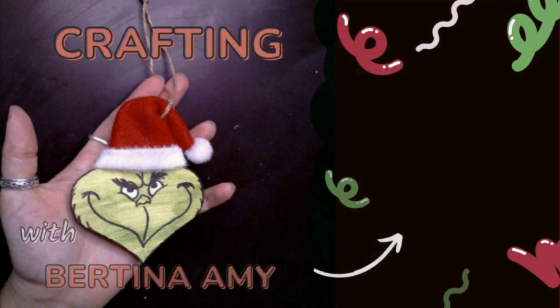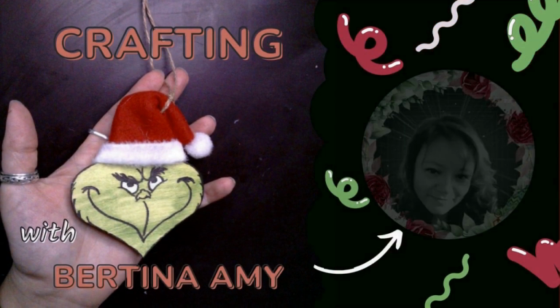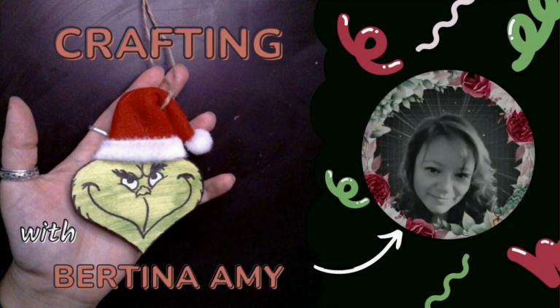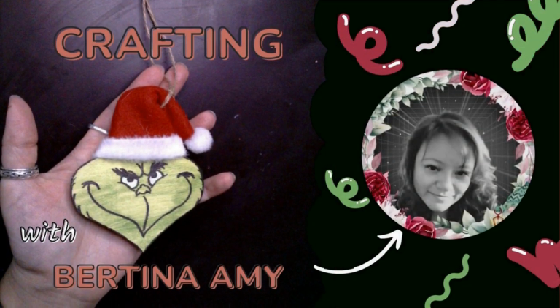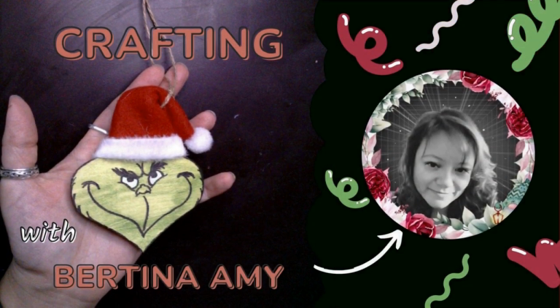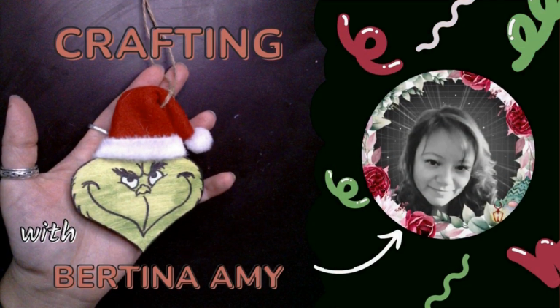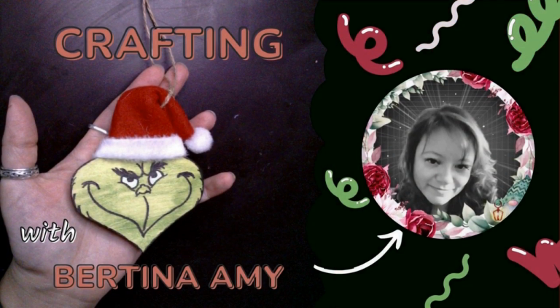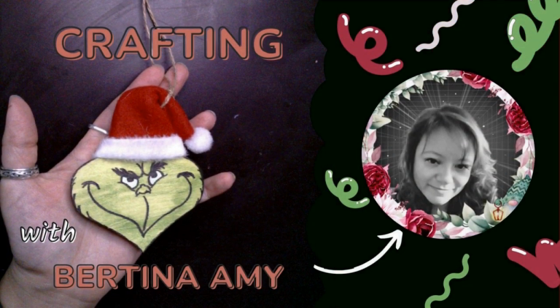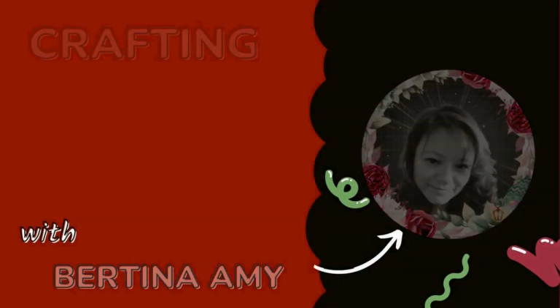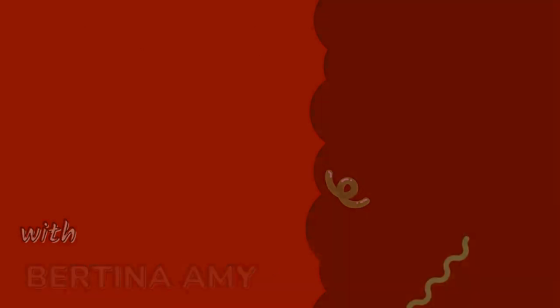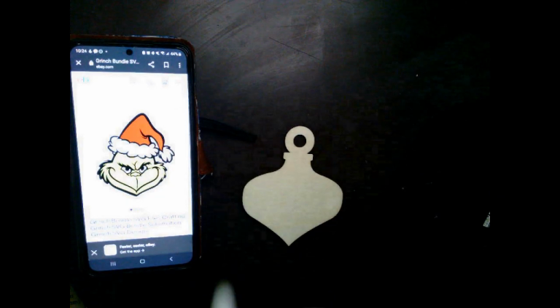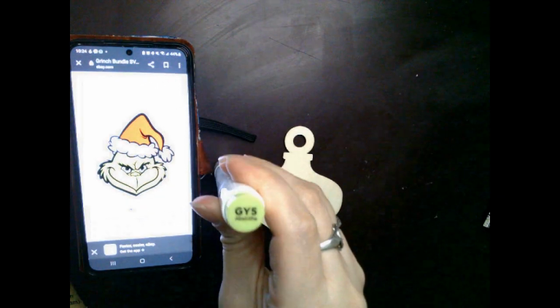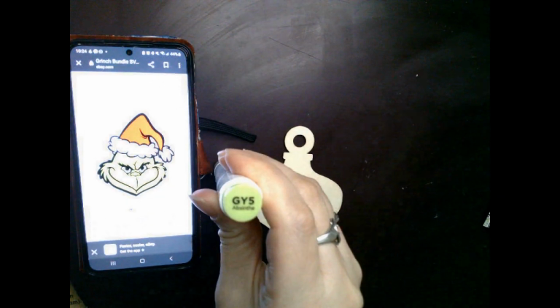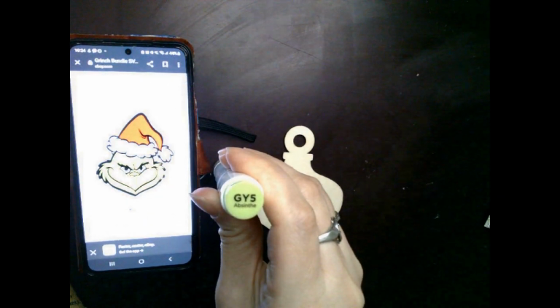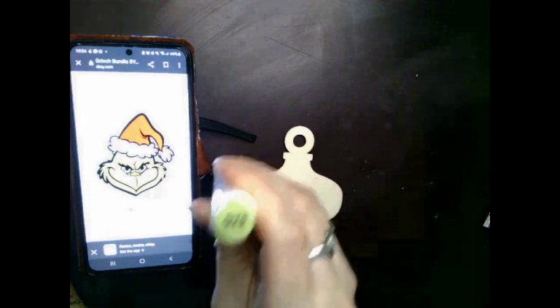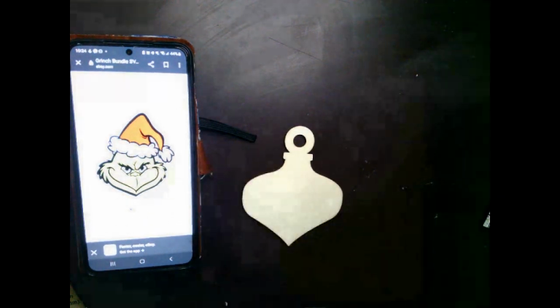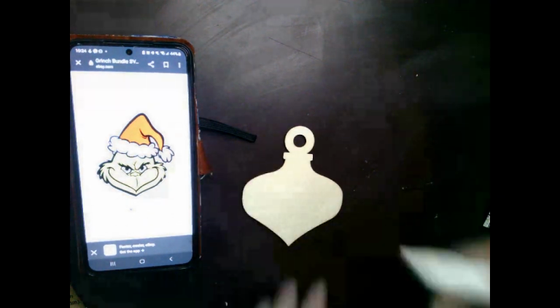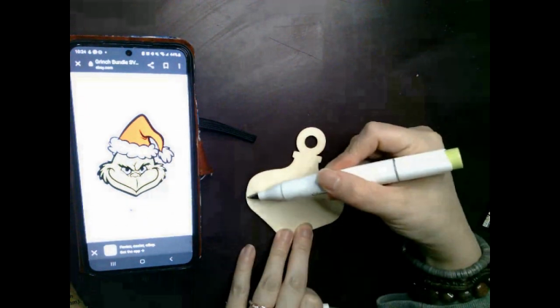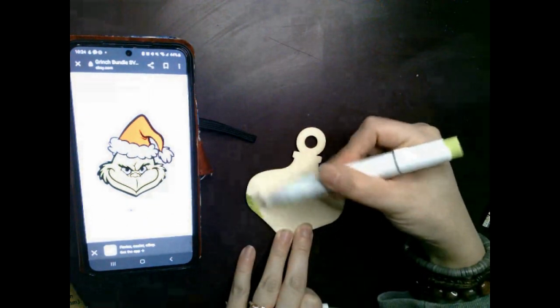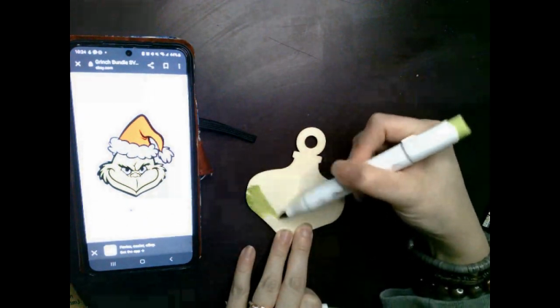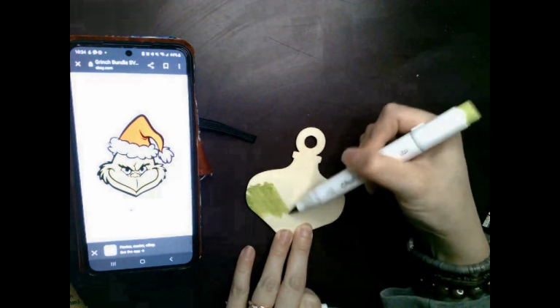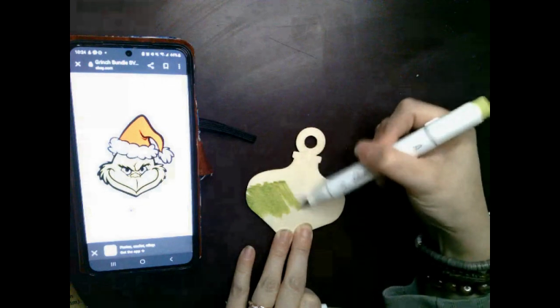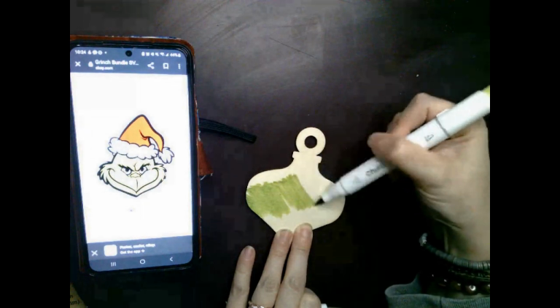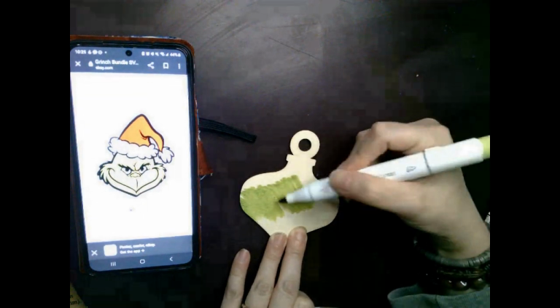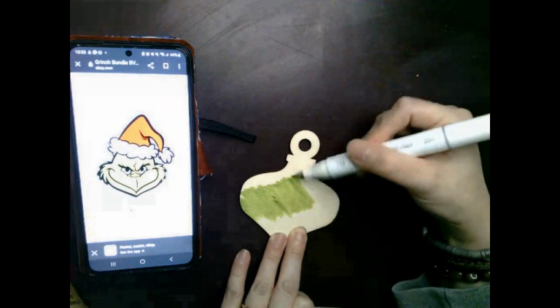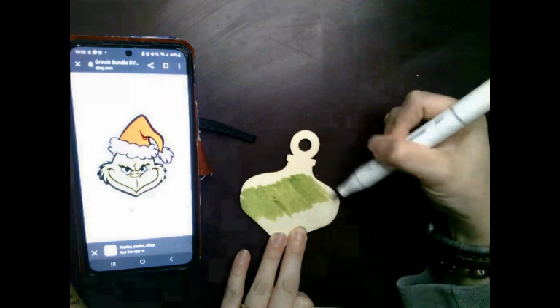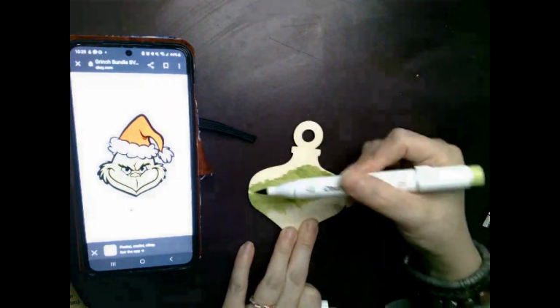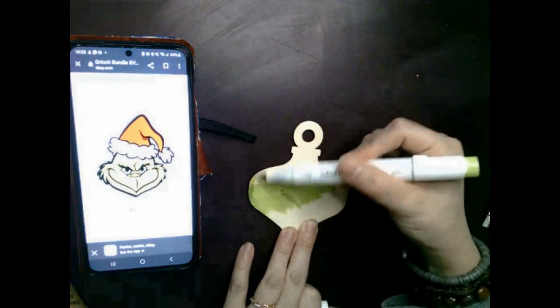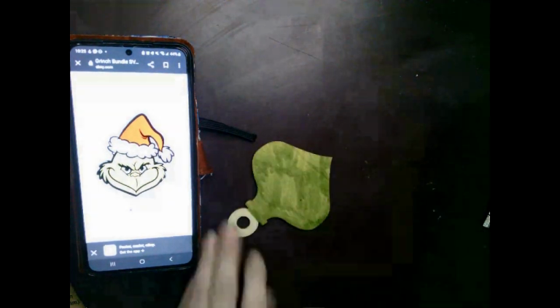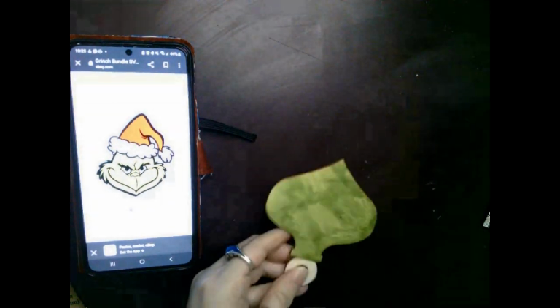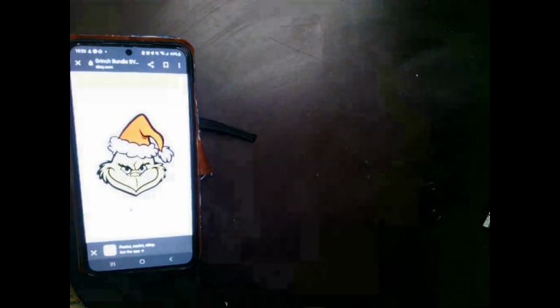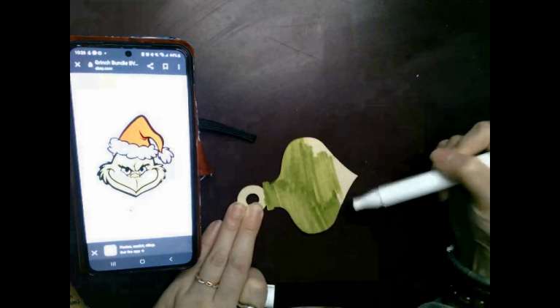For this project I'm showing you how I made this DIY Grinch ornament. The first thing I do is take my GYS alcohol-based marker and color the entire thing this sickly green color — I go ahead and do both sides.